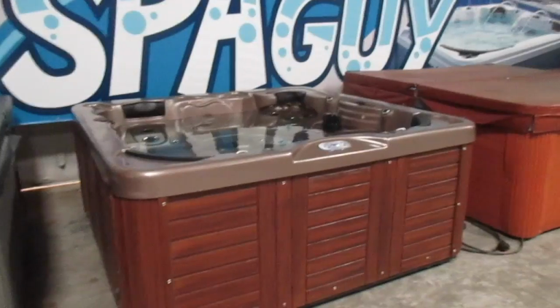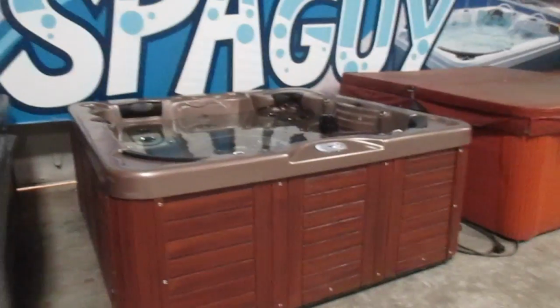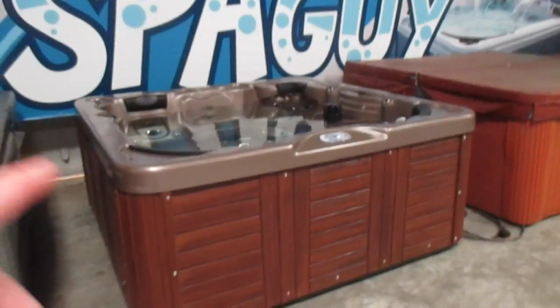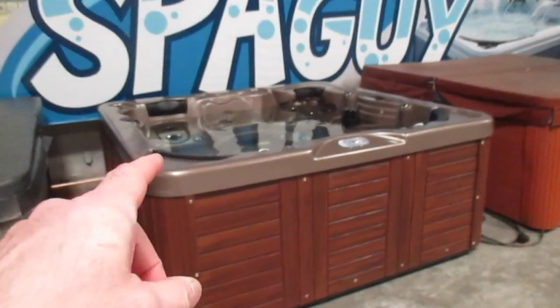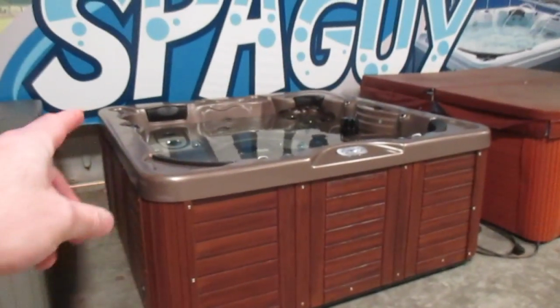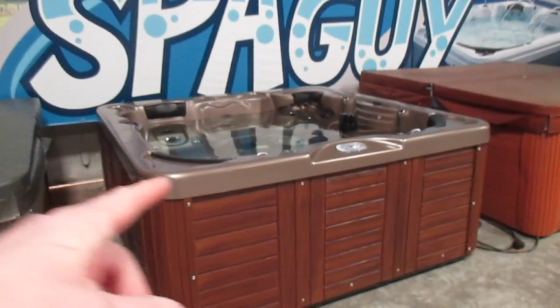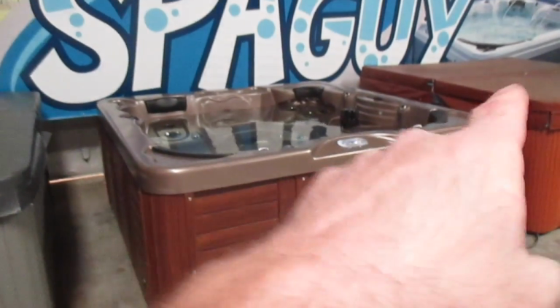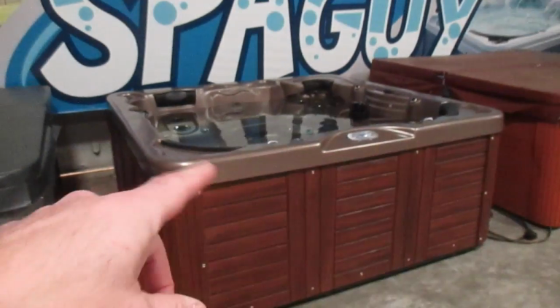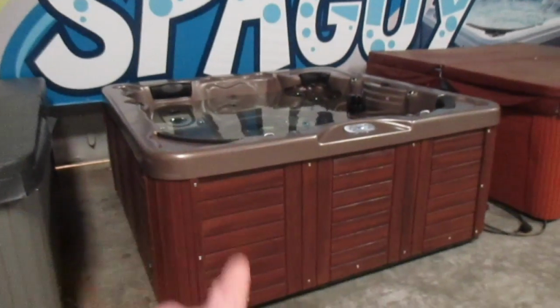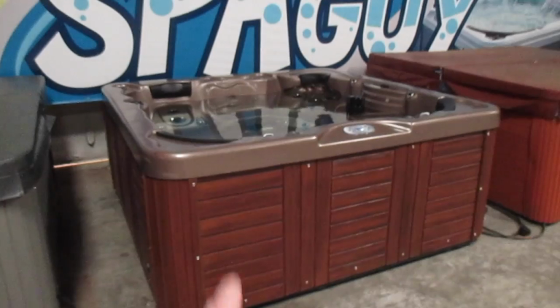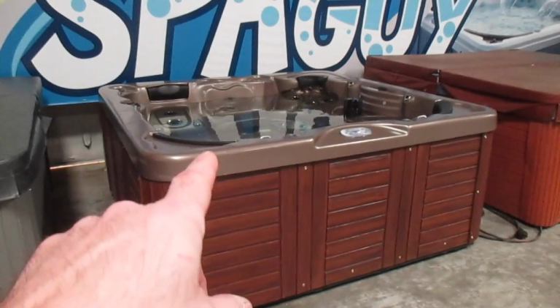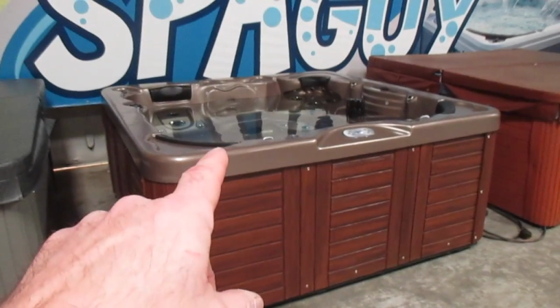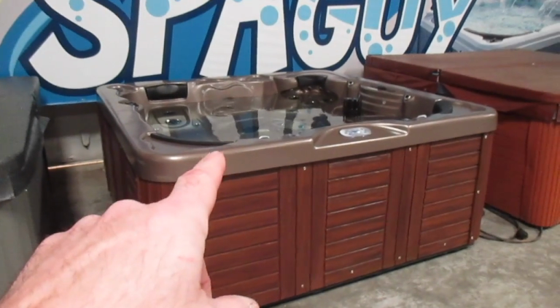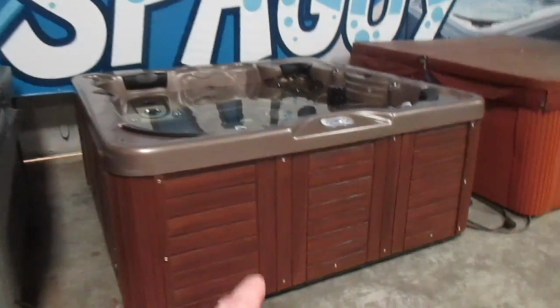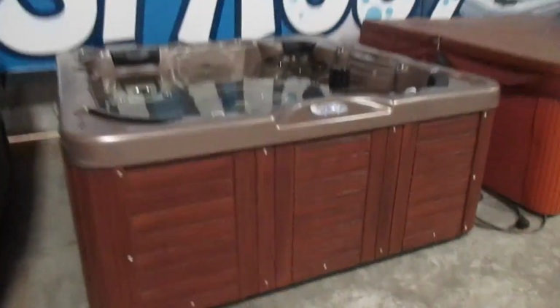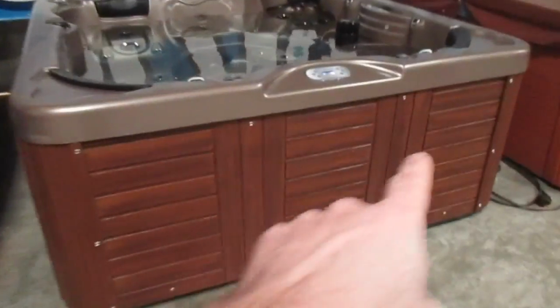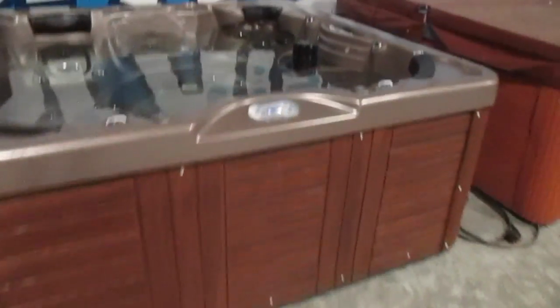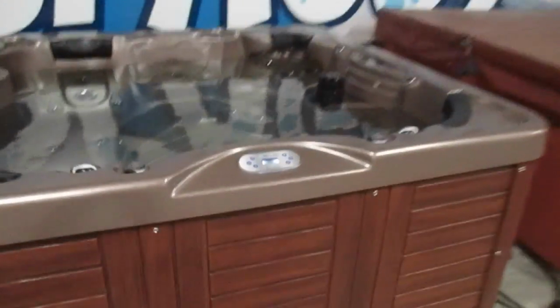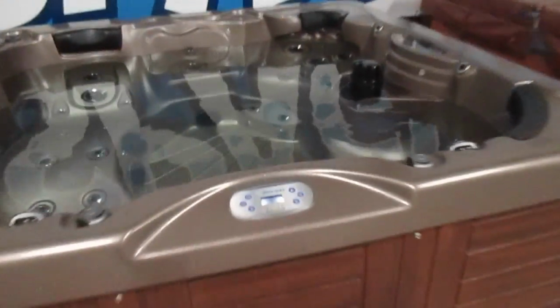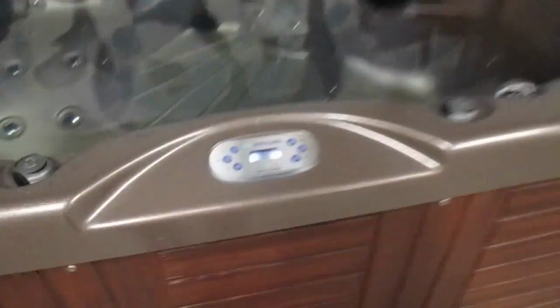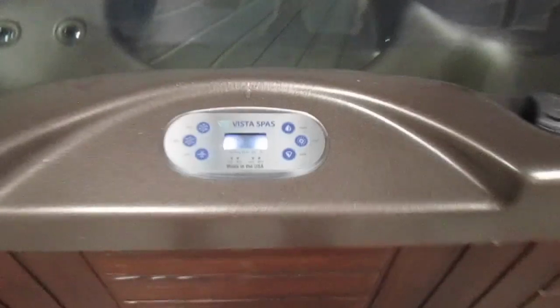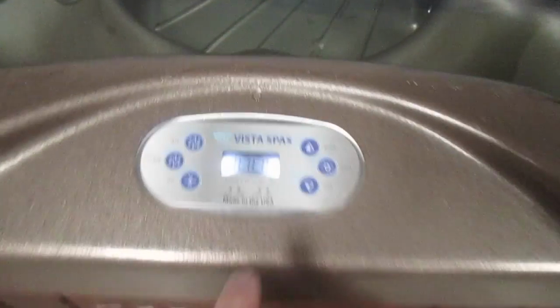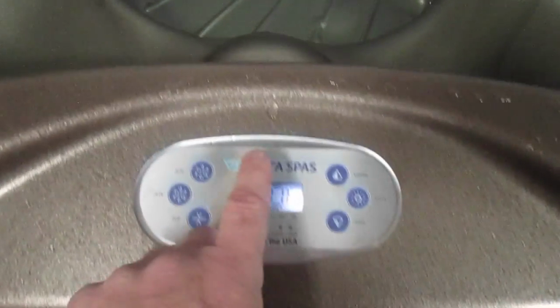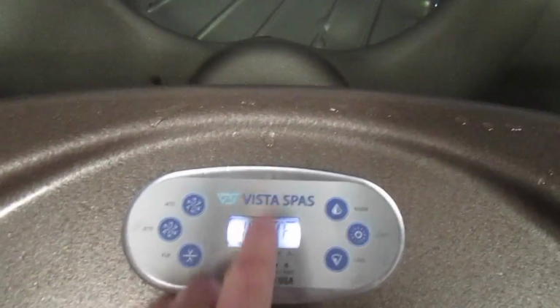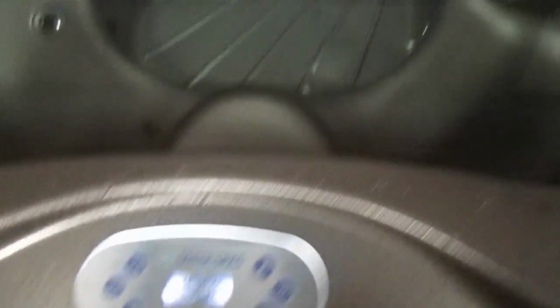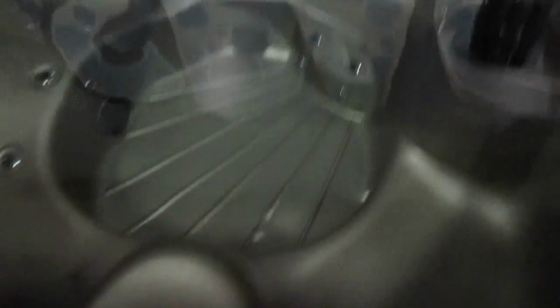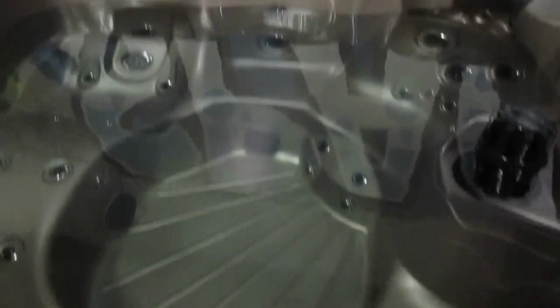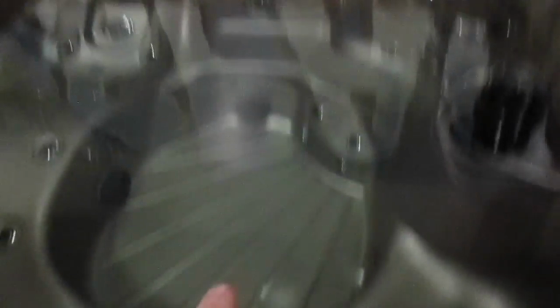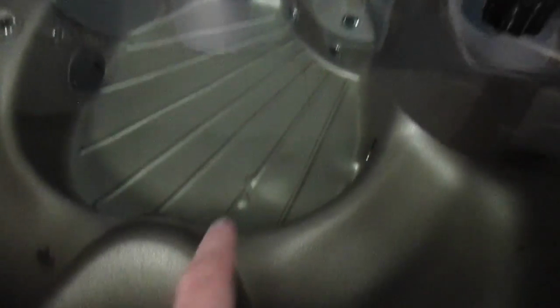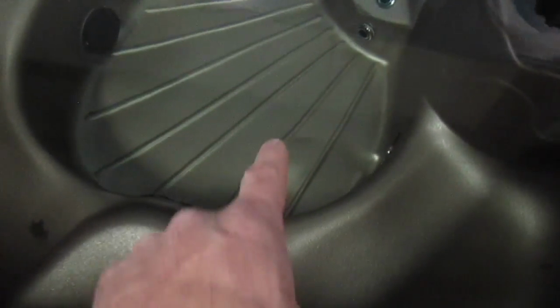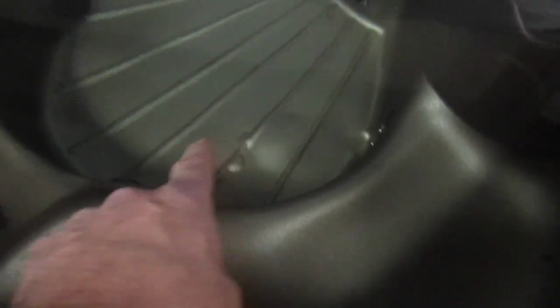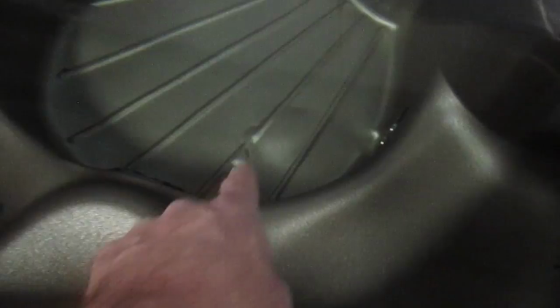All right friends, what we have here today is a Capri. It is 82 and a half by 82 and a half, it's 36 and a quarter tall. This thing has a composite cabinet, brand new cover, it's a 2015 model. You can see it's a Vista, and this is a blemish tub — you can see that there's a little bit of a bubble there in the footwell.